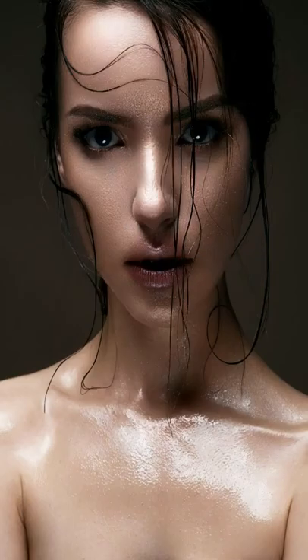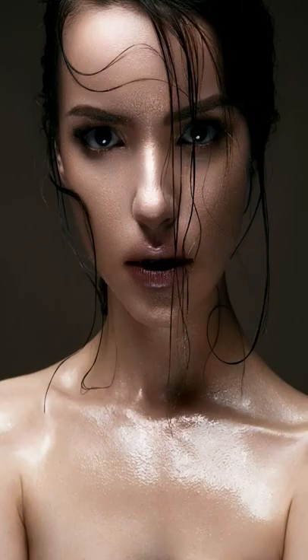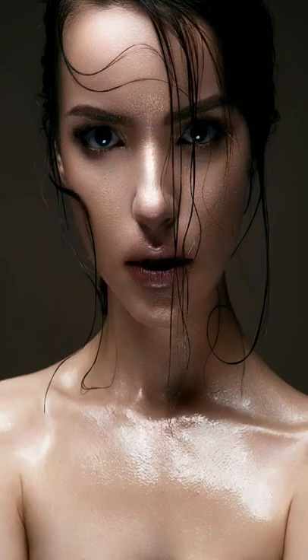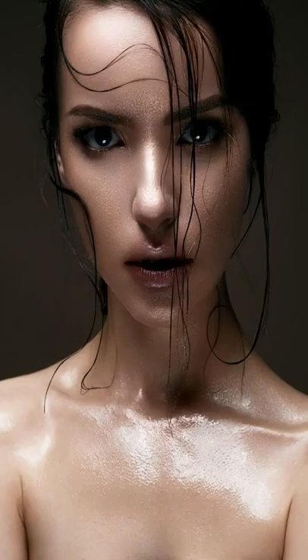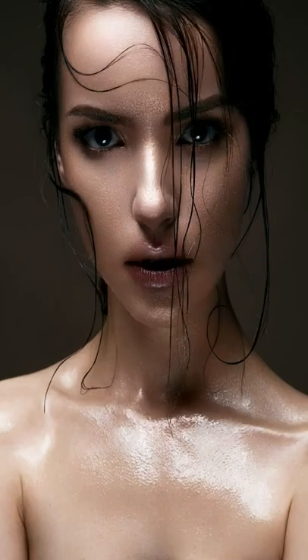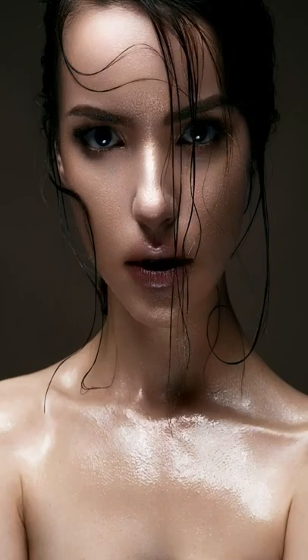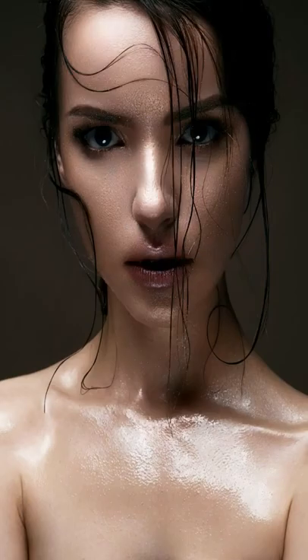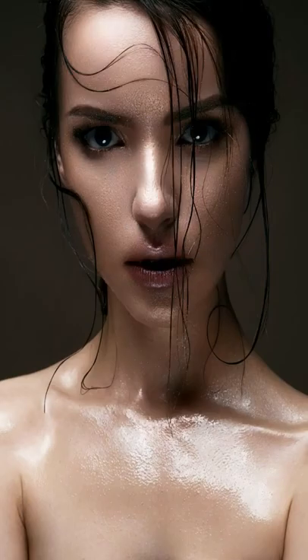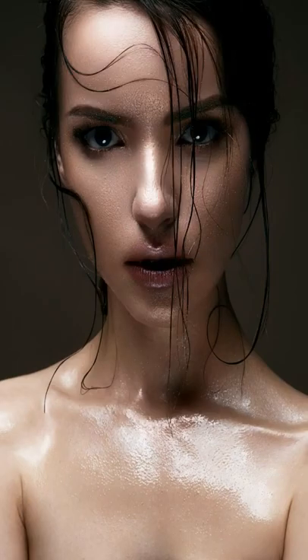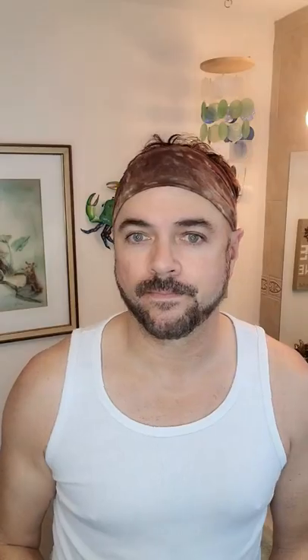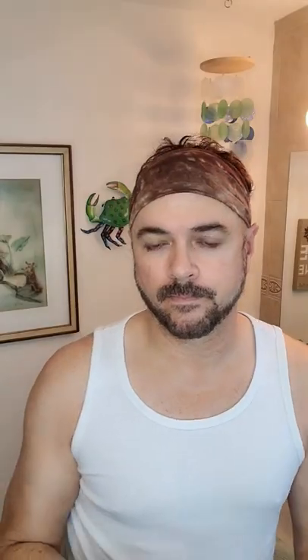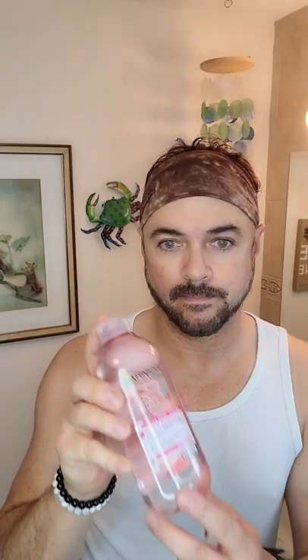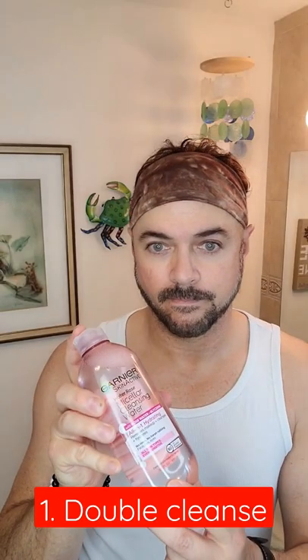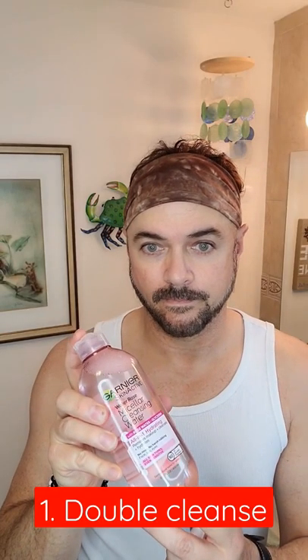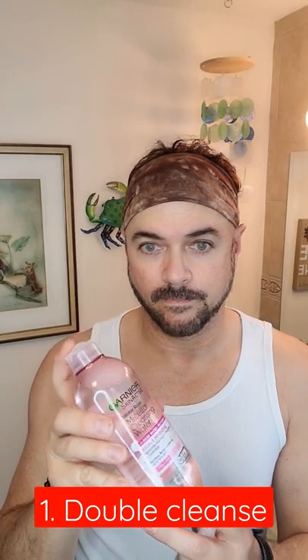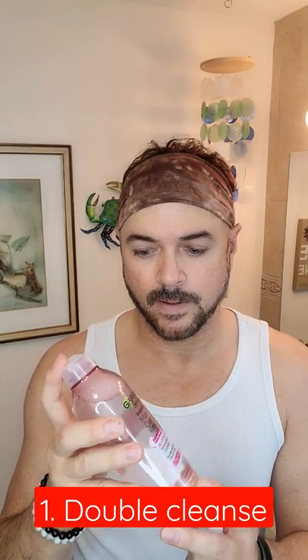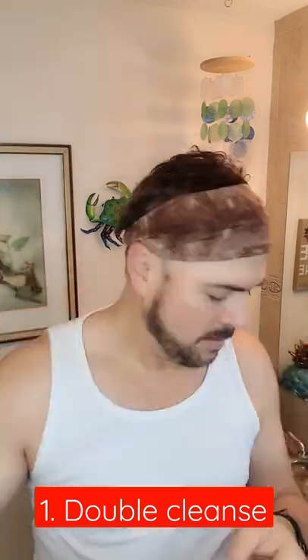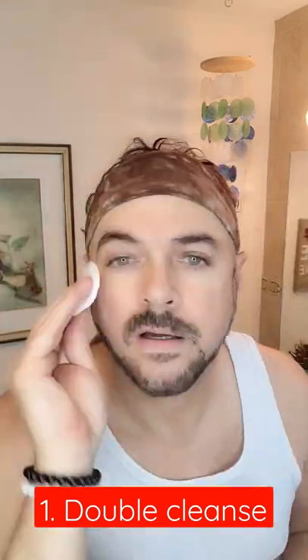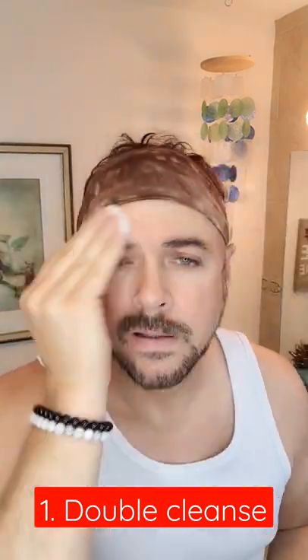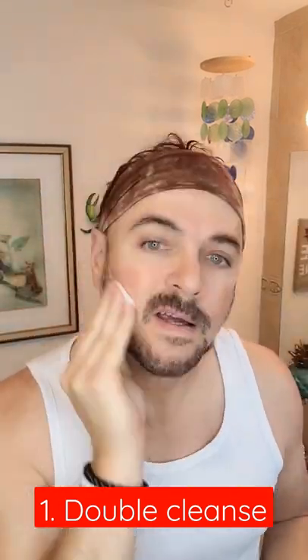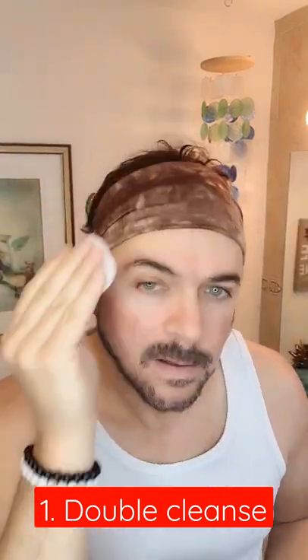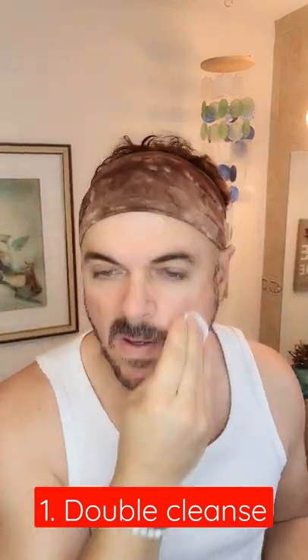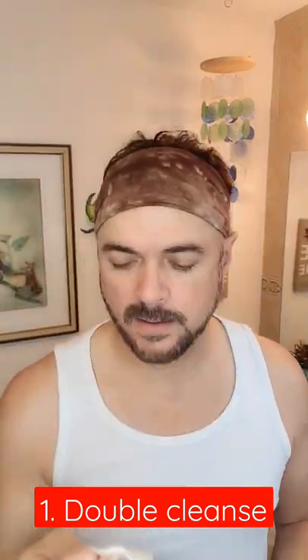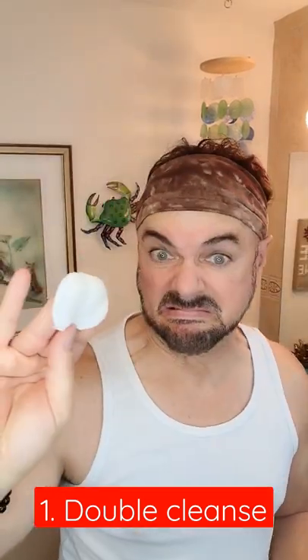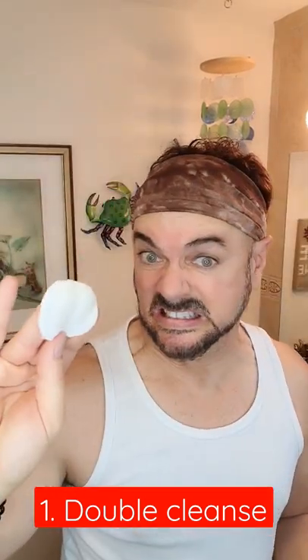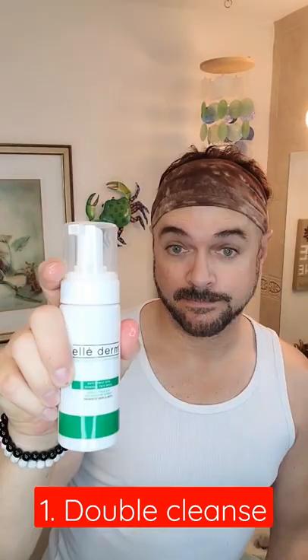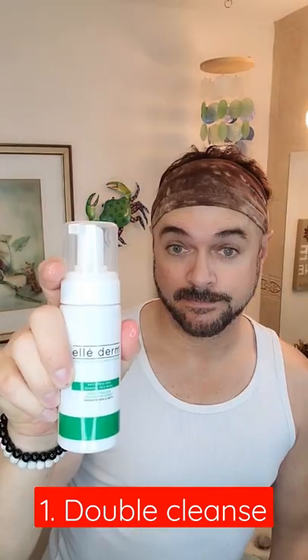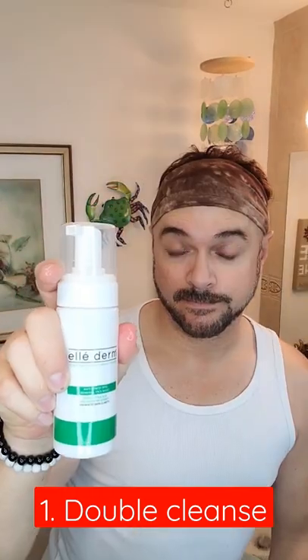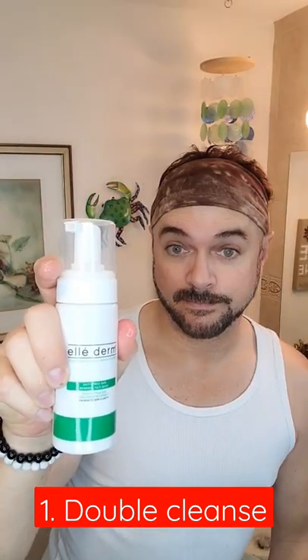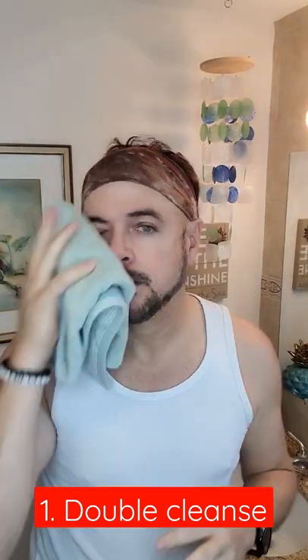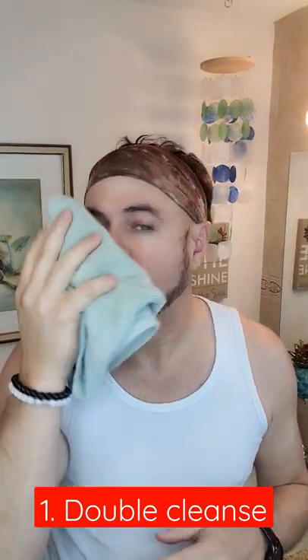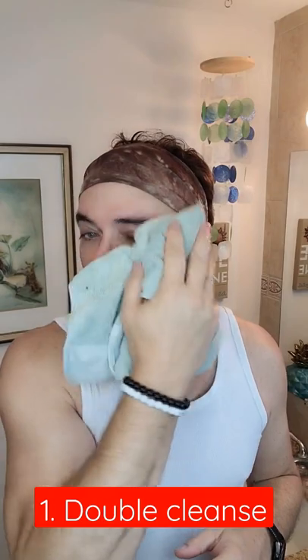Having clear glass skin is all about super hydration, so first you double cleanse with micellar water to remove oil, dirt, and any makeup or skincare products, followed by a super hydrating face wash.